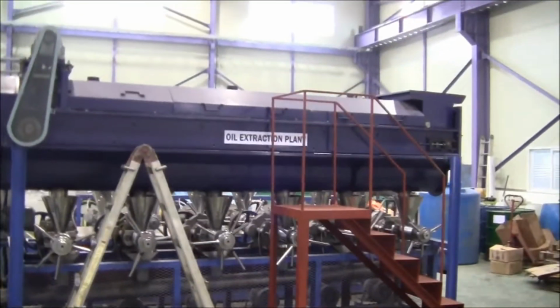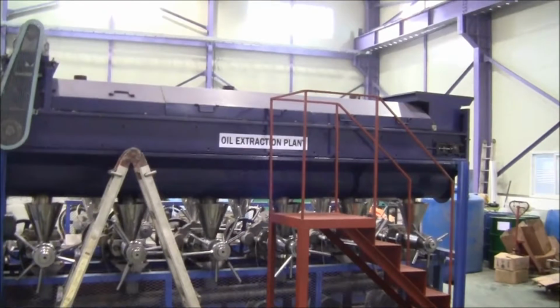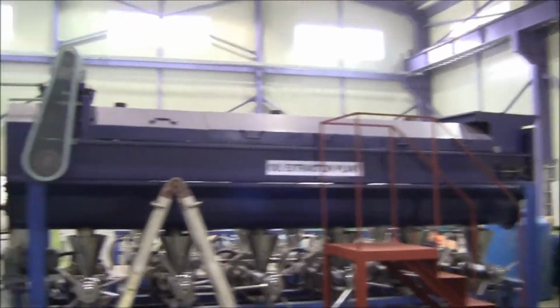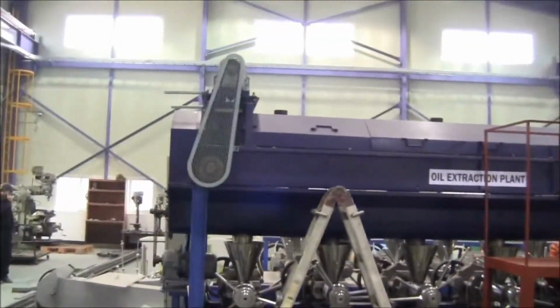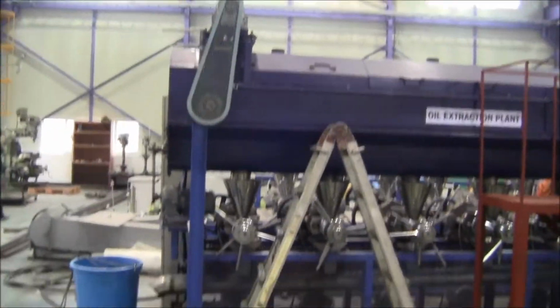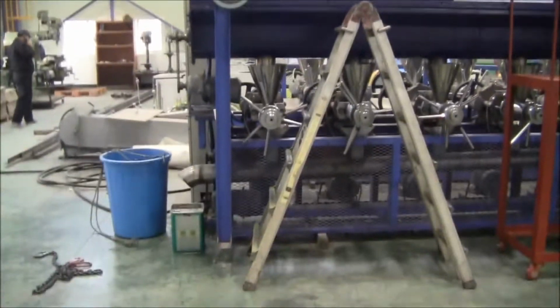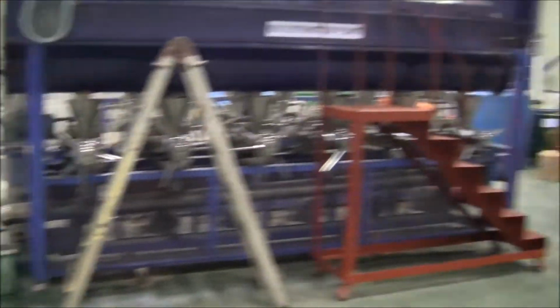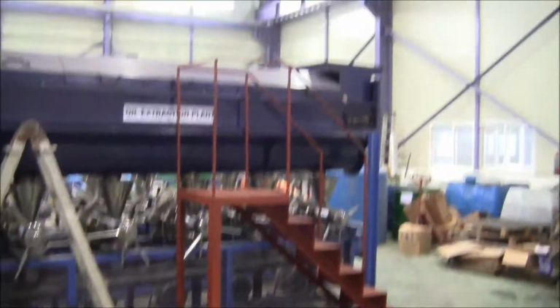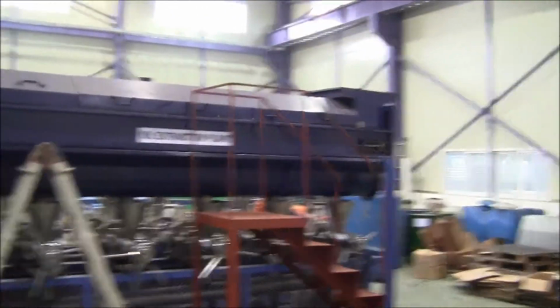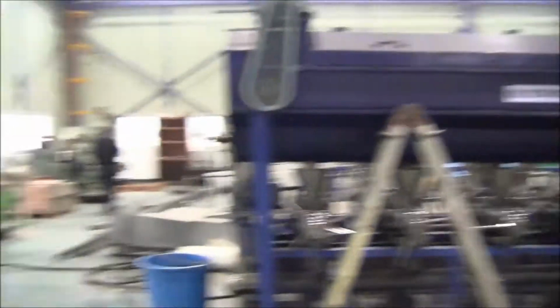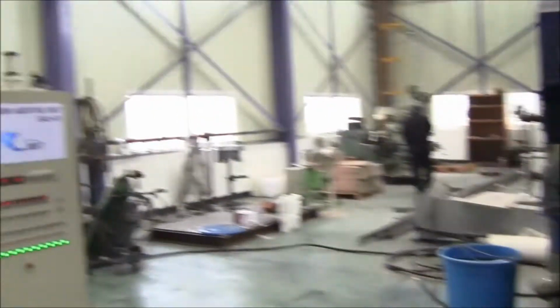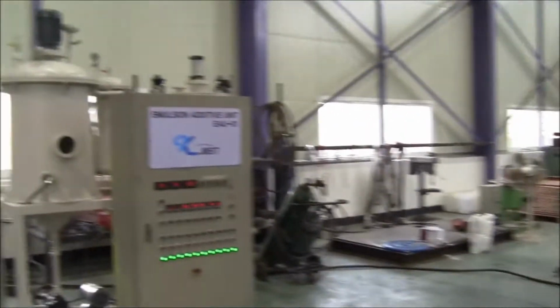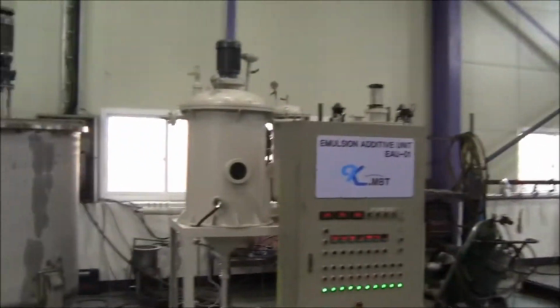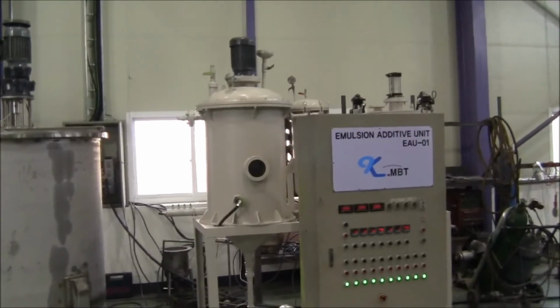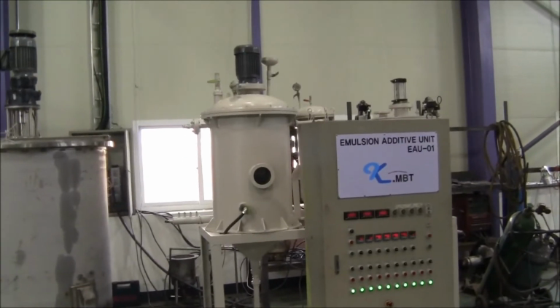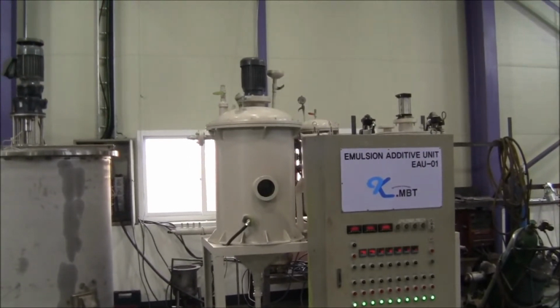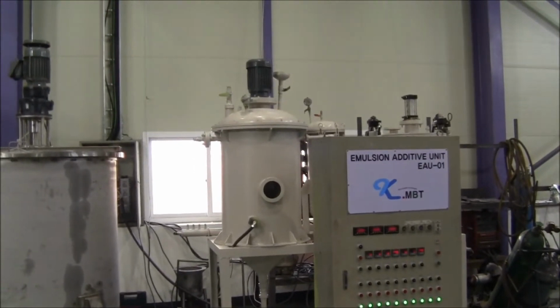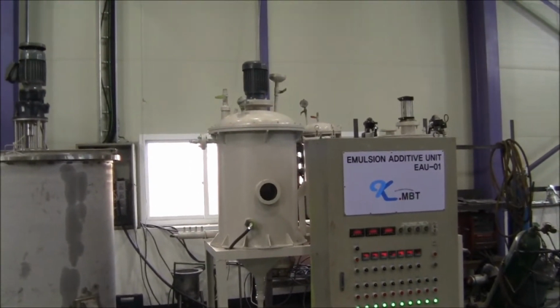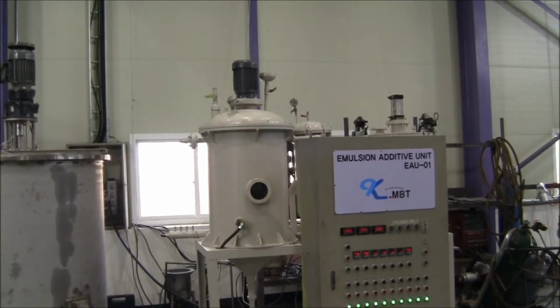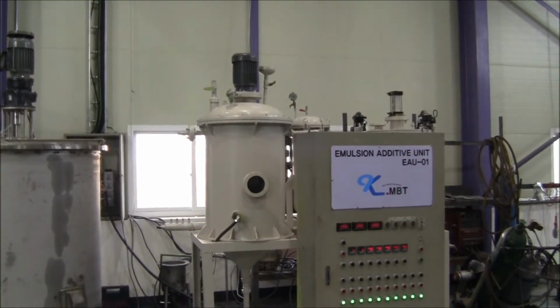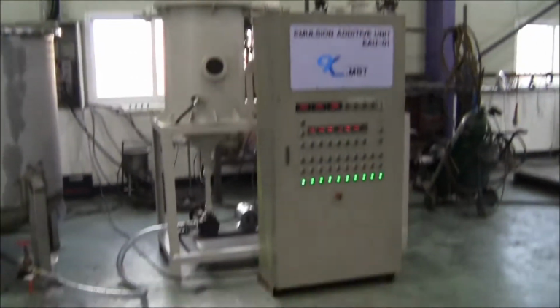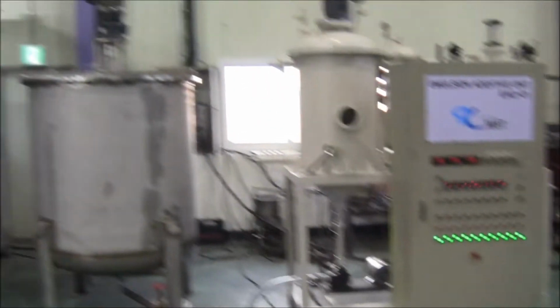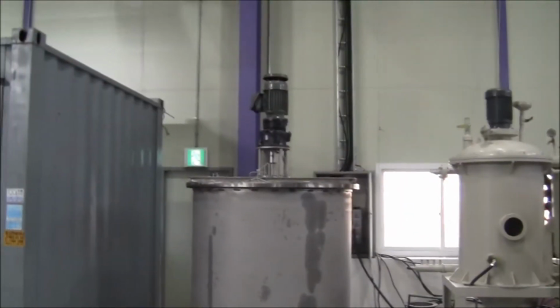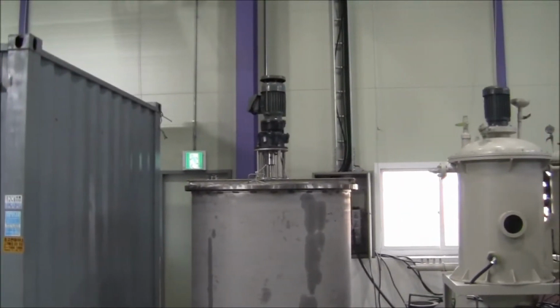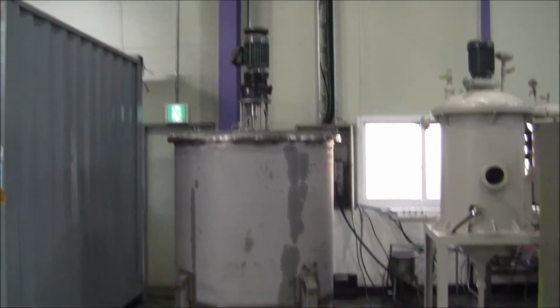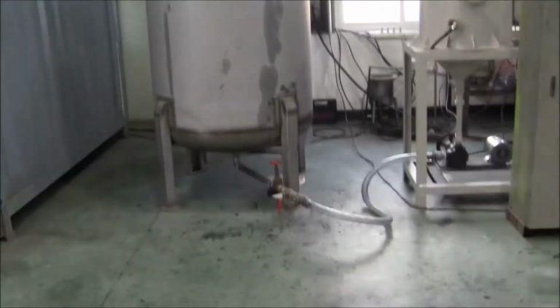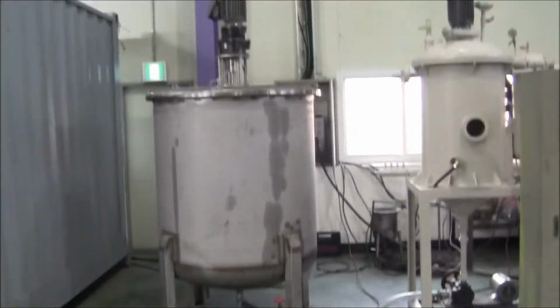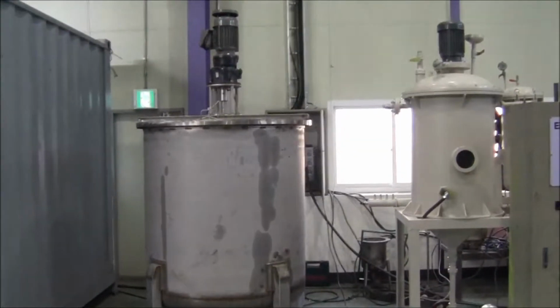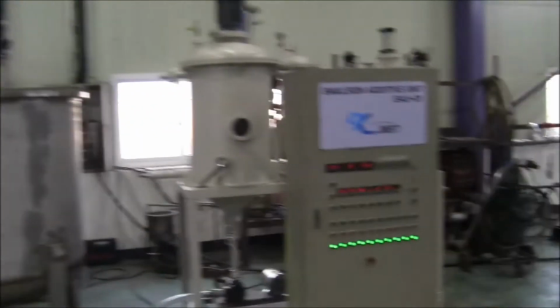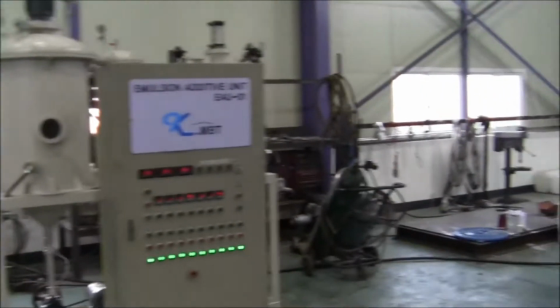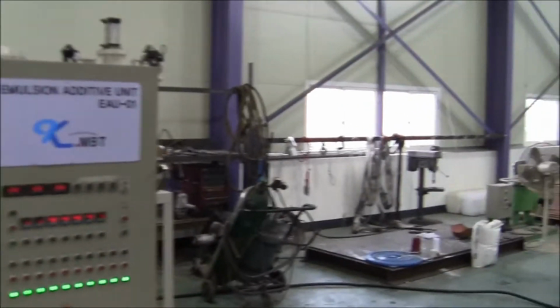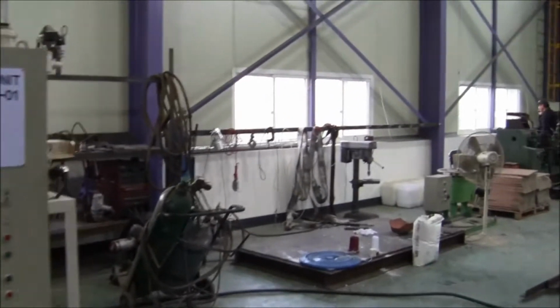Here's our oil extraction manufacturing technology. Here's where we make our additive for both MFUEL and also our NPW biodiesel technology.